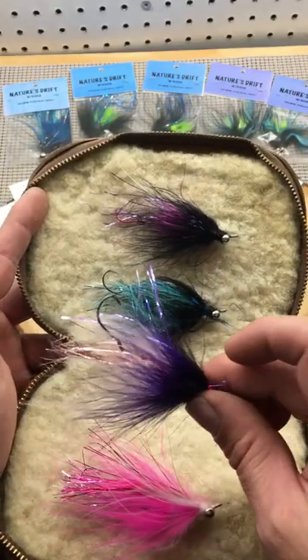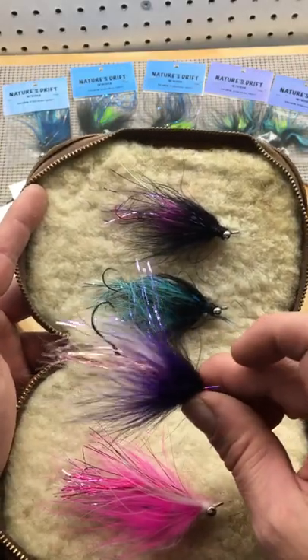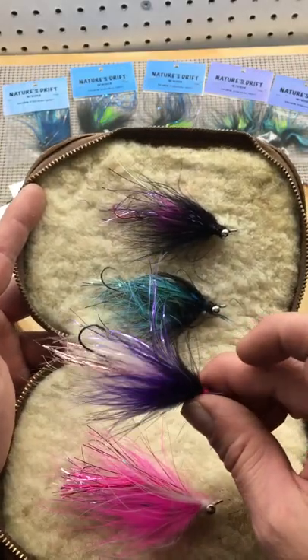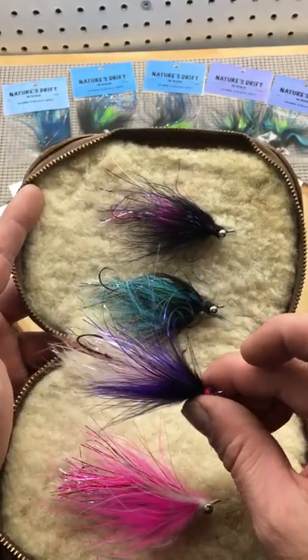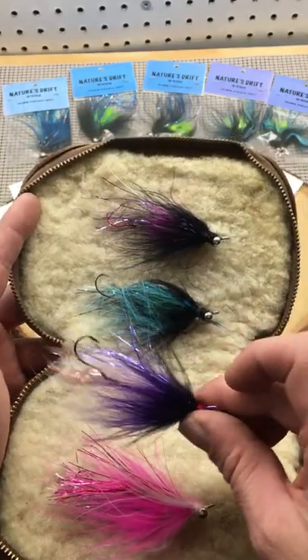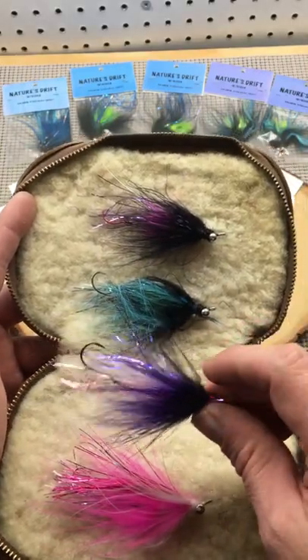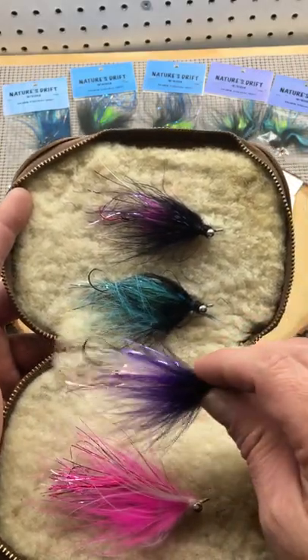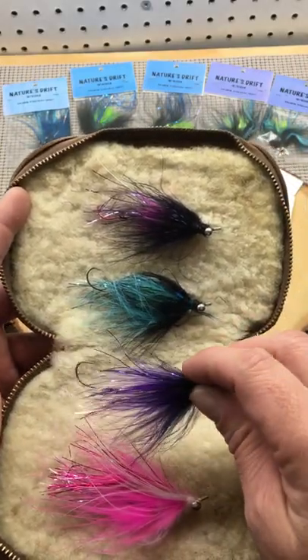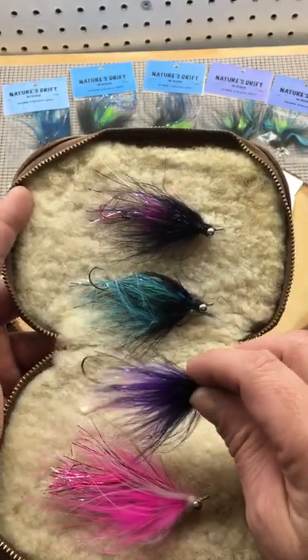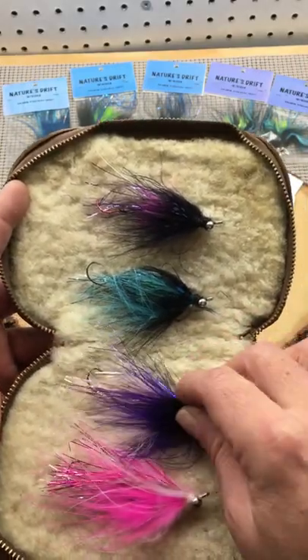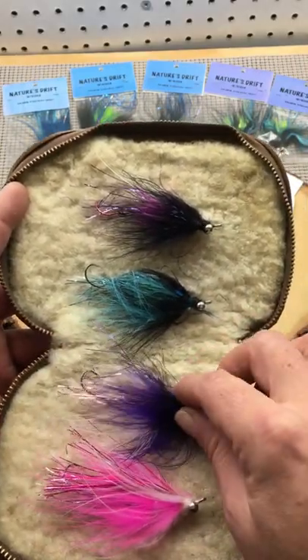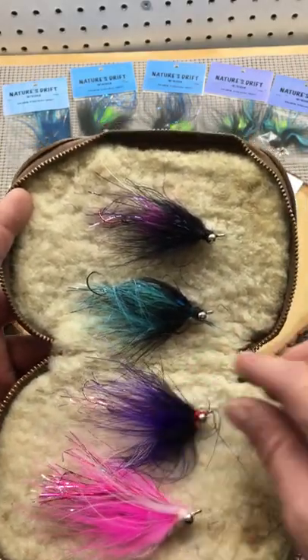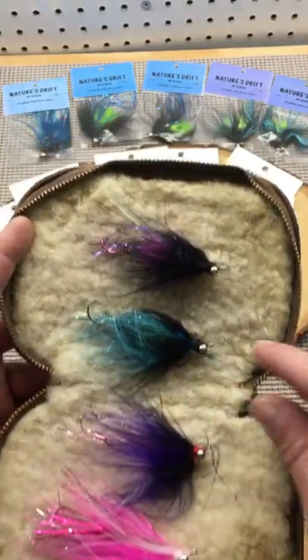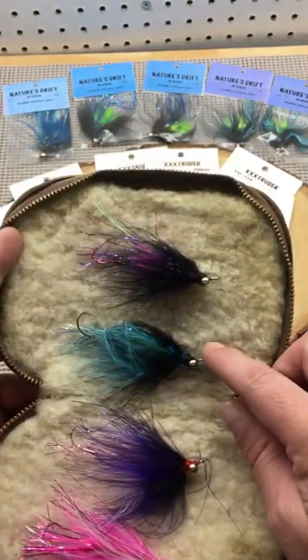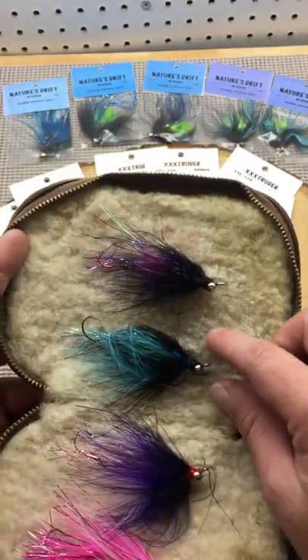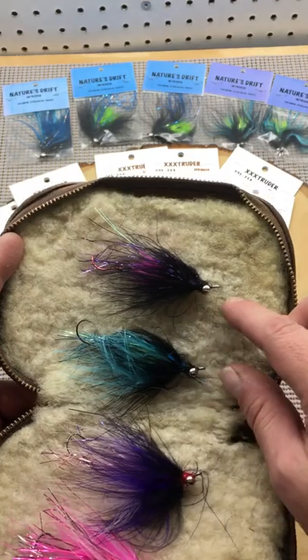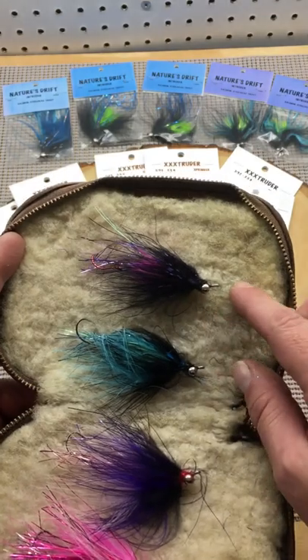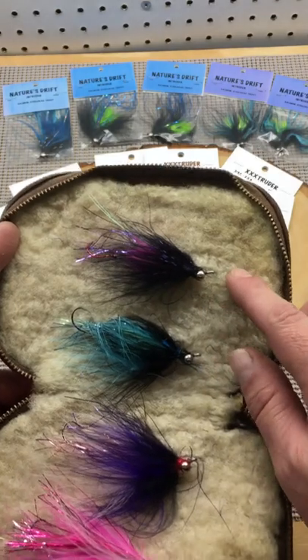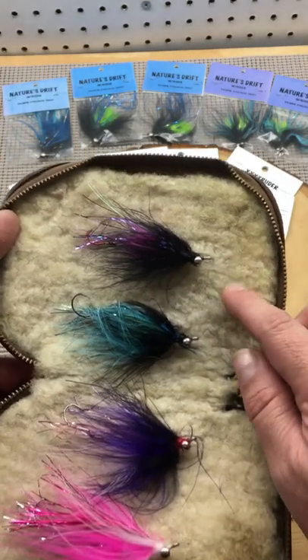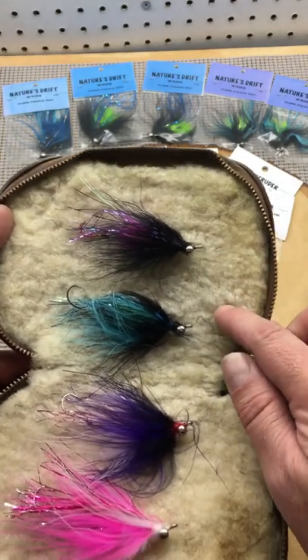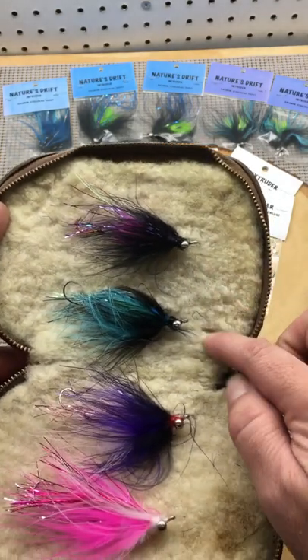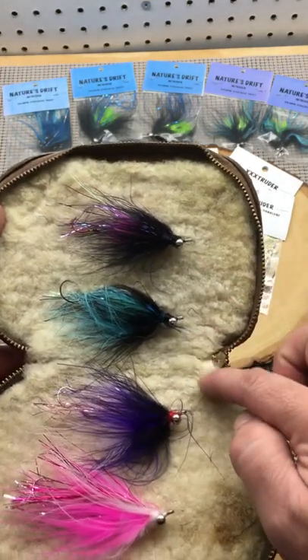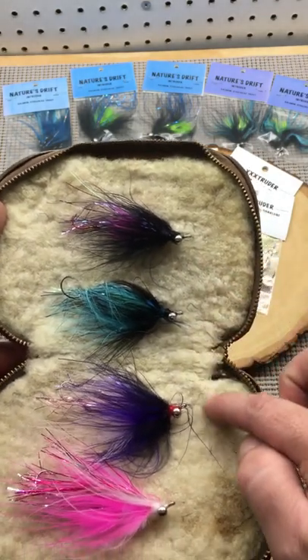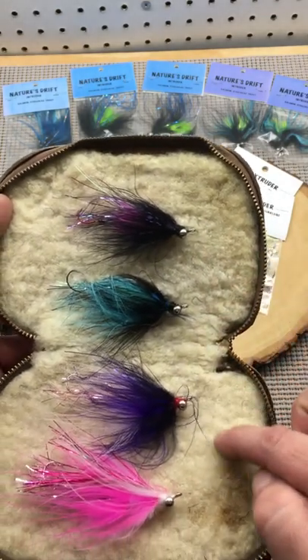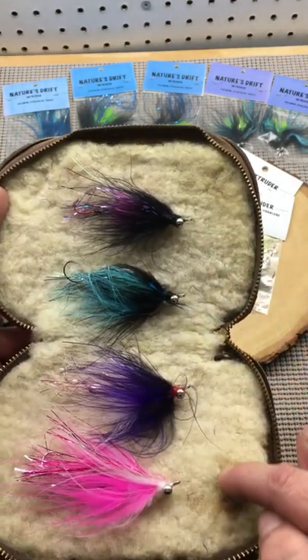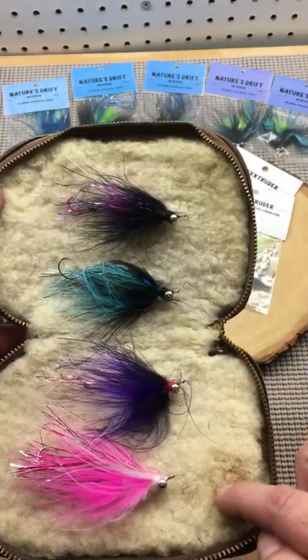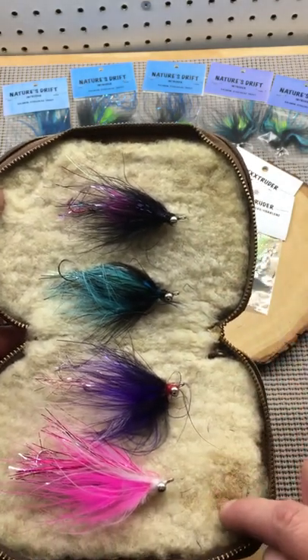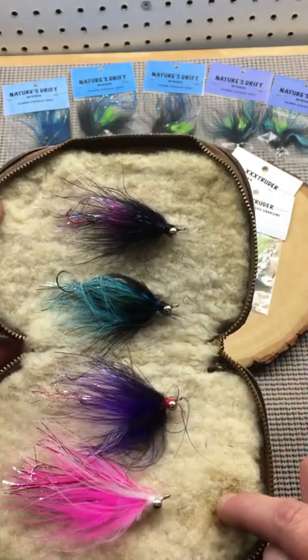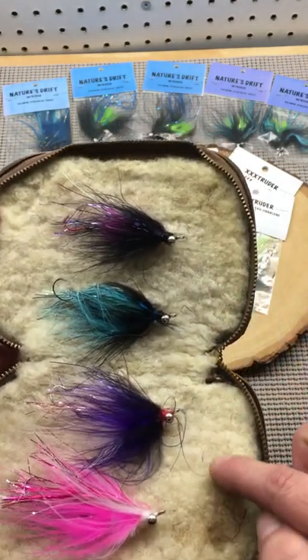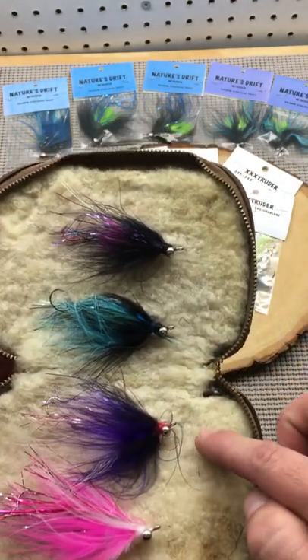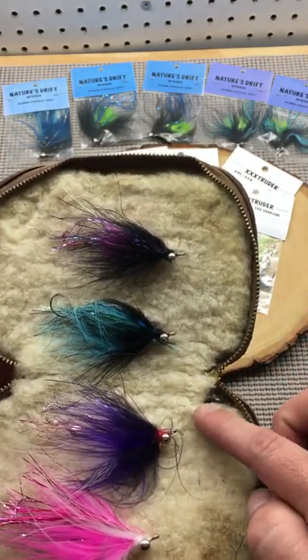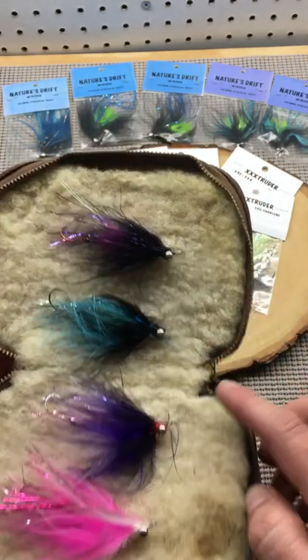There's a stinger hook on wire for a good hookup ratio. Adjust your colors based on how close you are to the coast and how fresh the fish are.